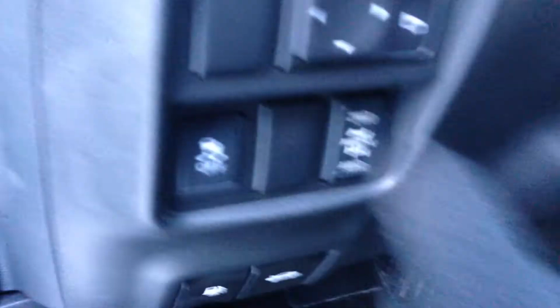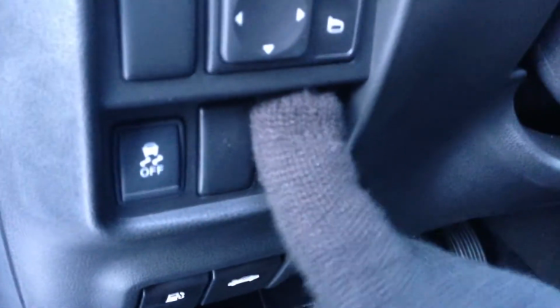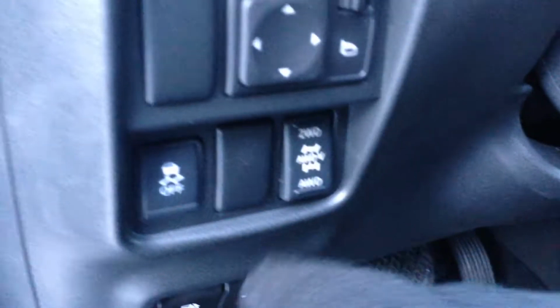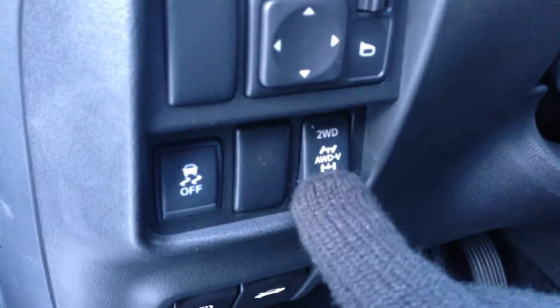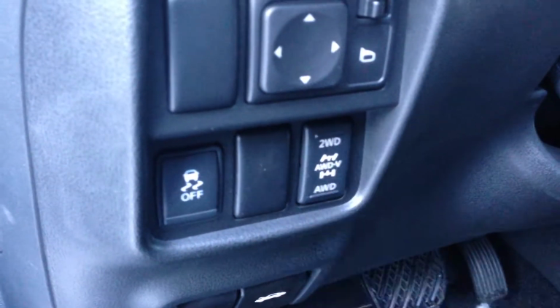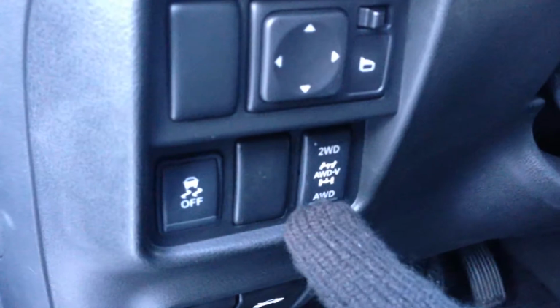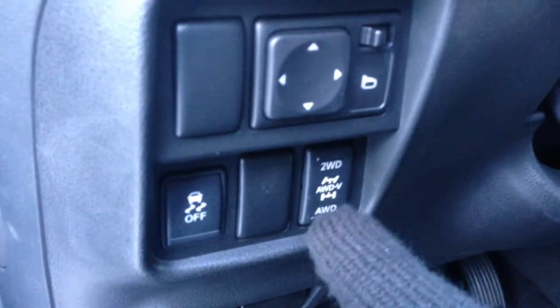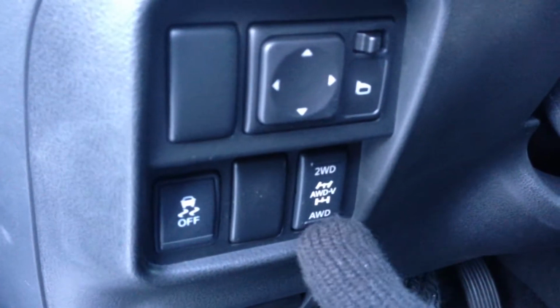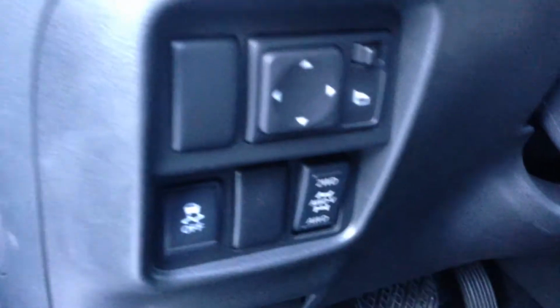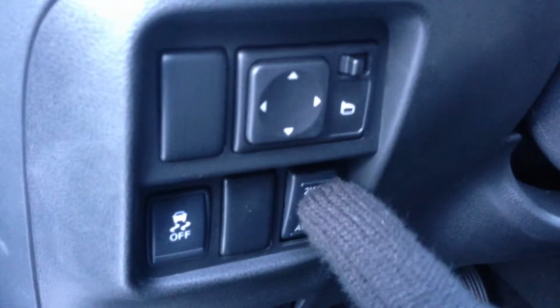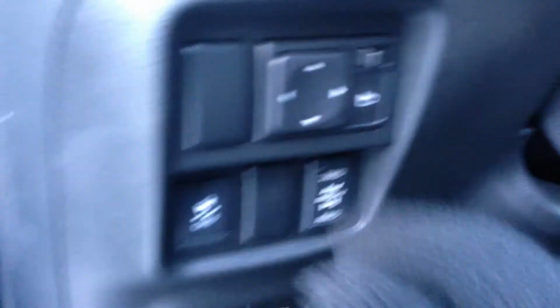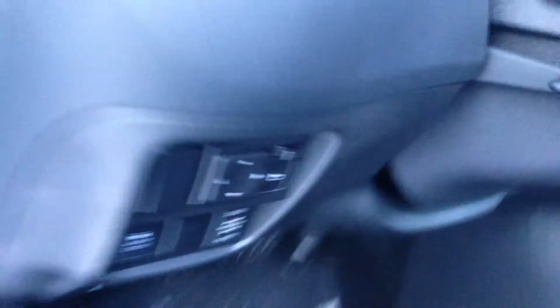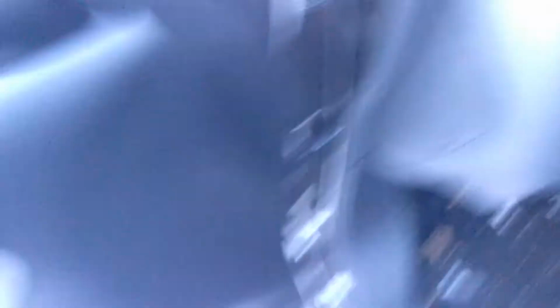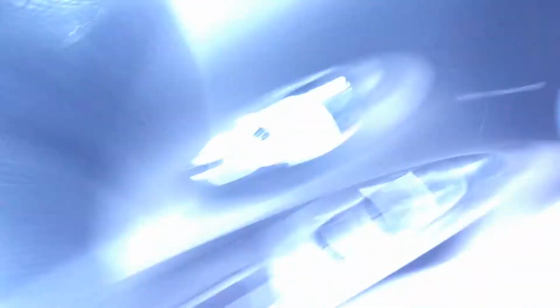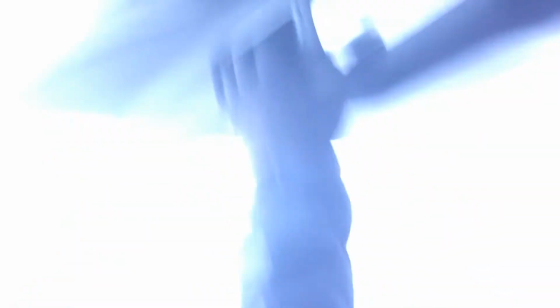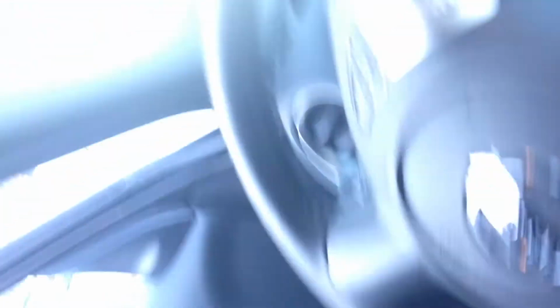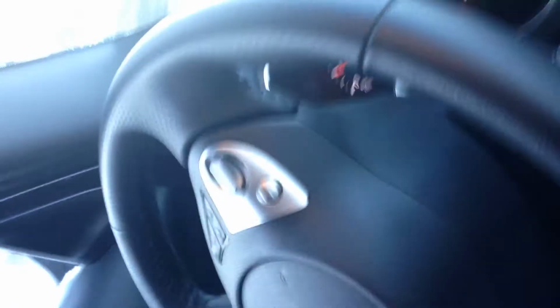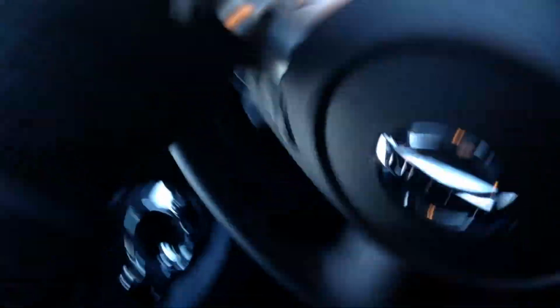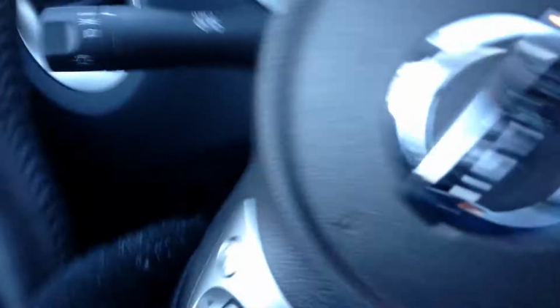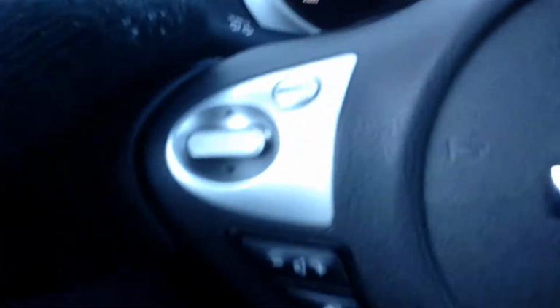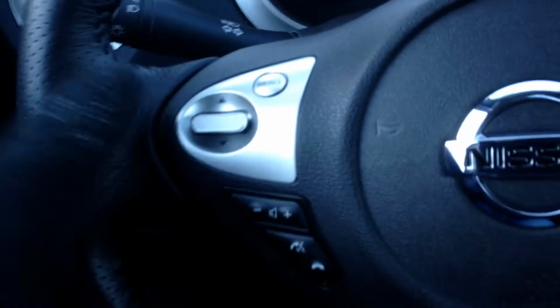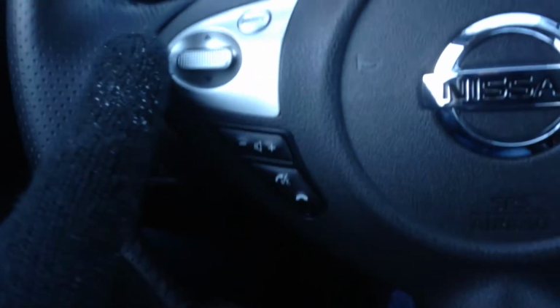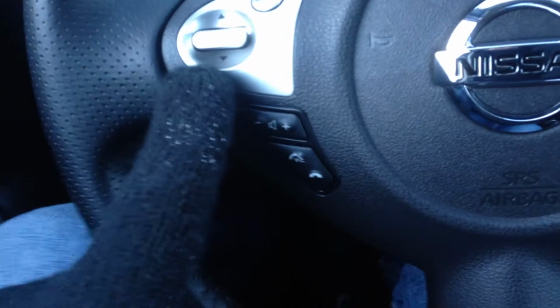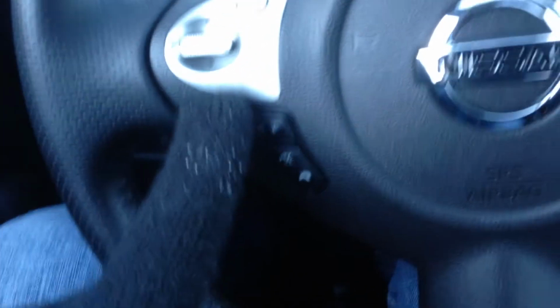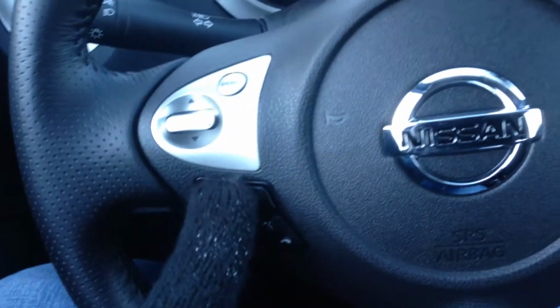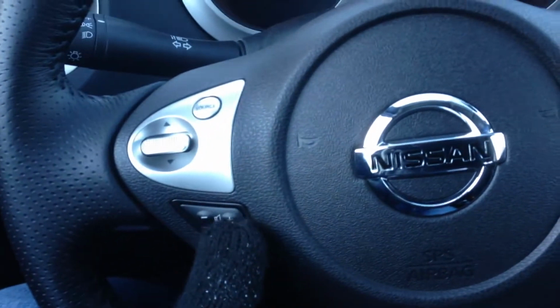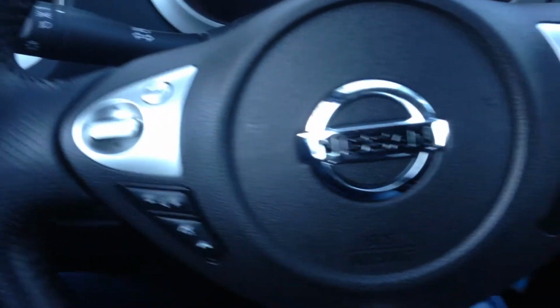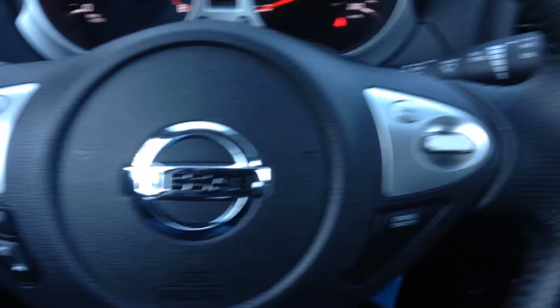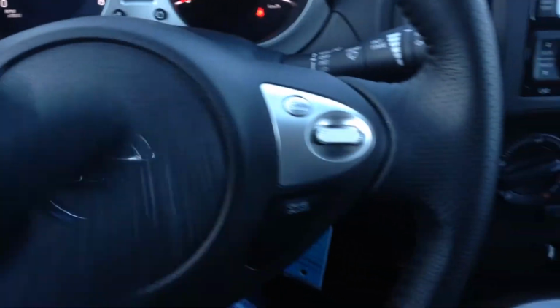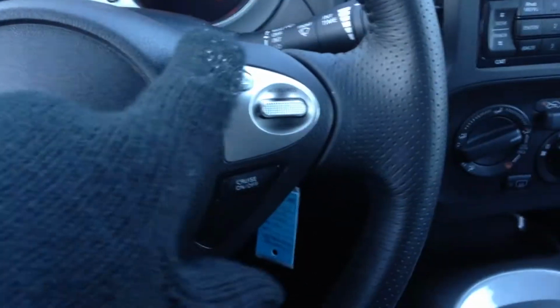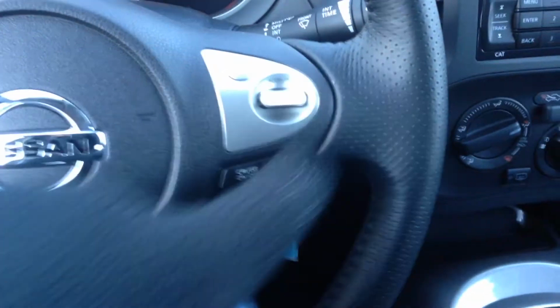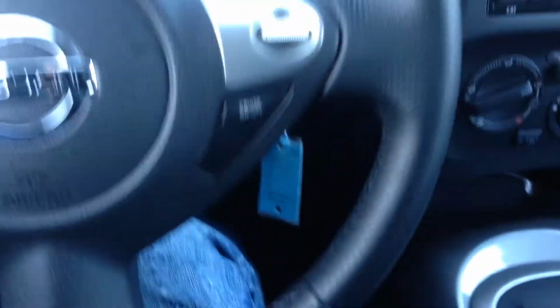All-wheel drive, two-wheel drive, all-wheel drive vectoring, as well as all-wheel drive lock. So all your audio controls as well as your voice command and Bluetooth on the left-hand side.